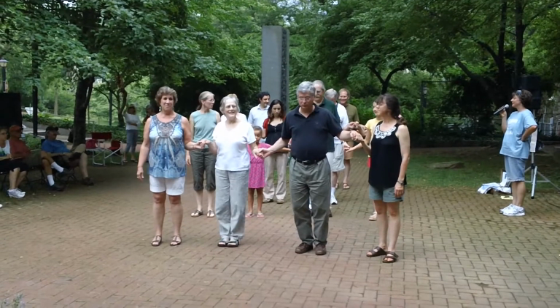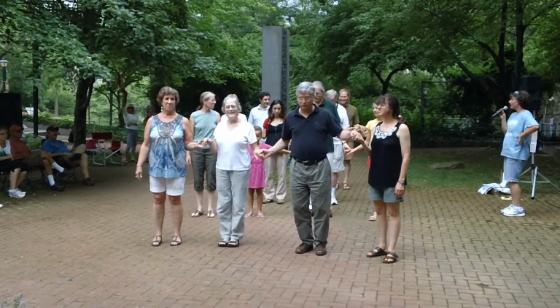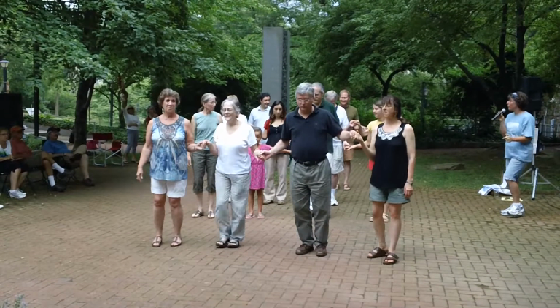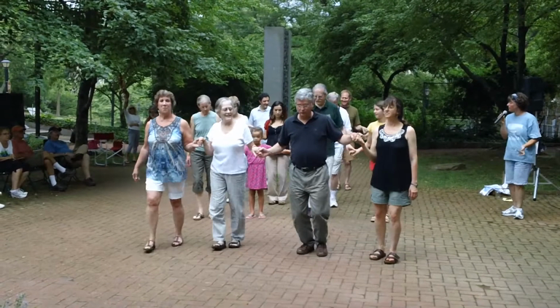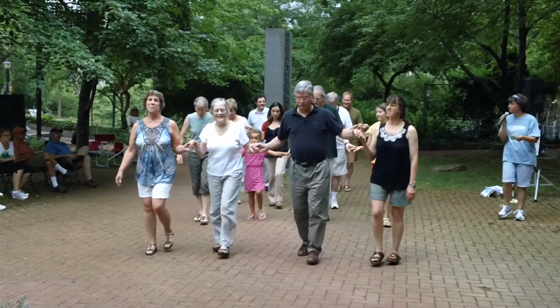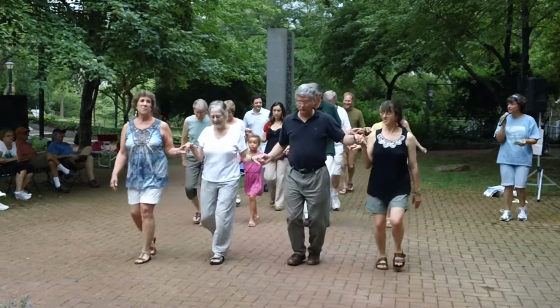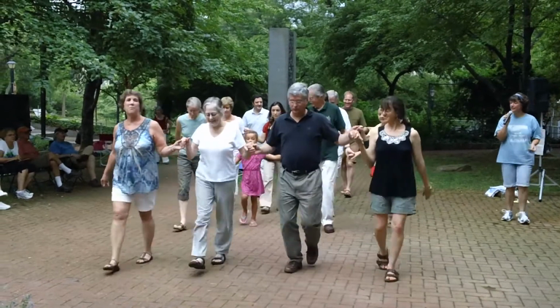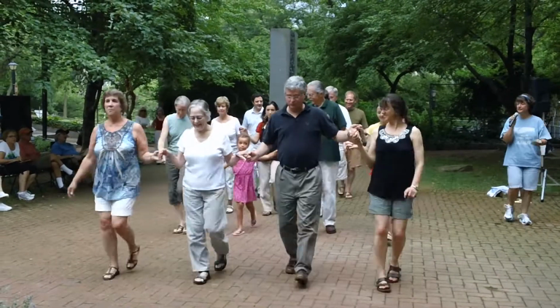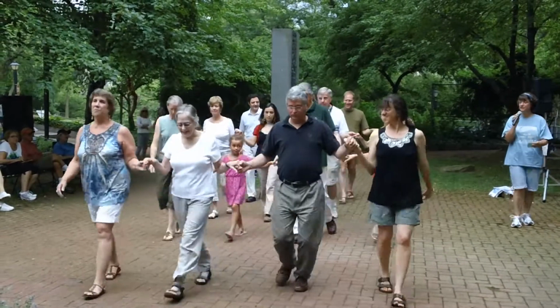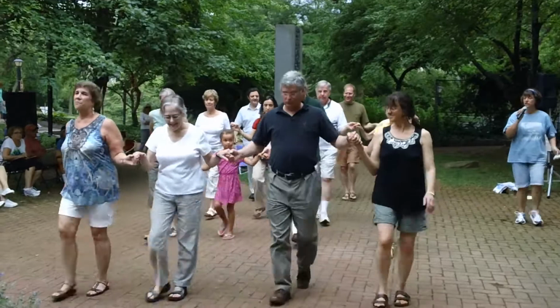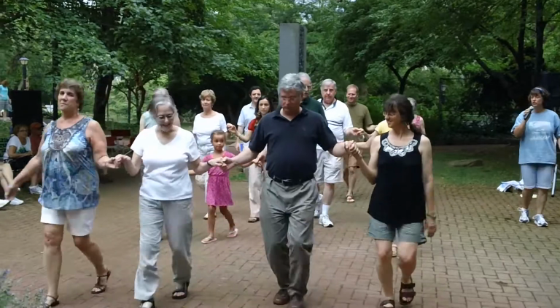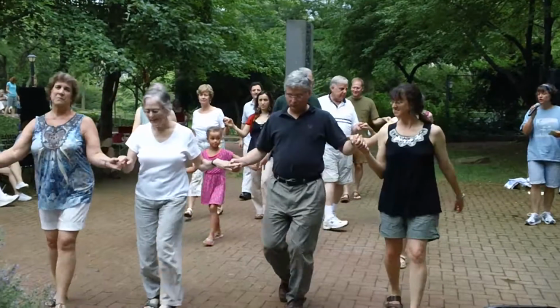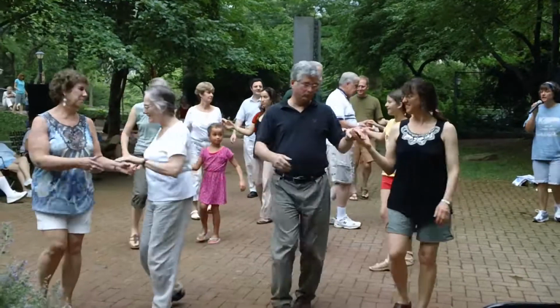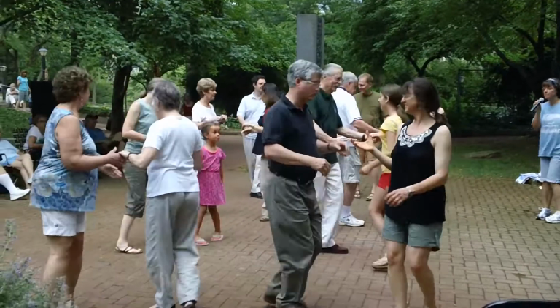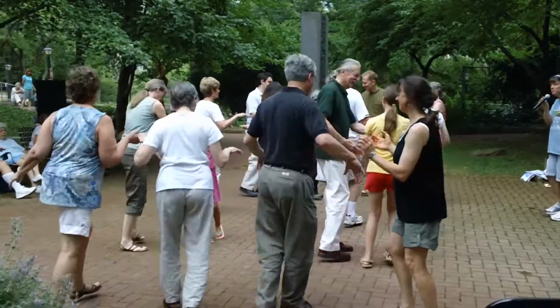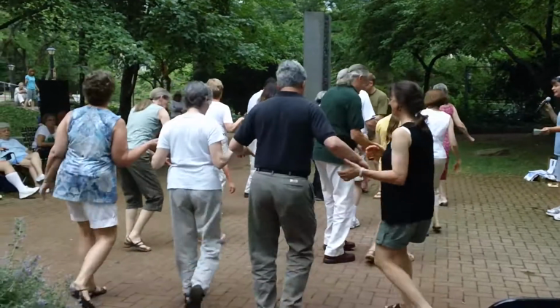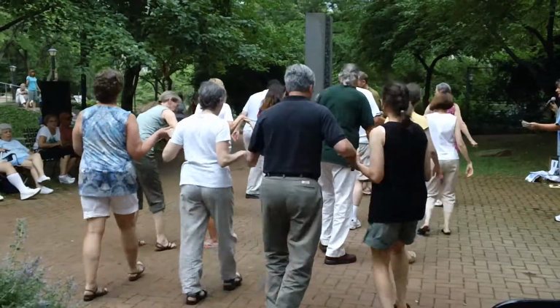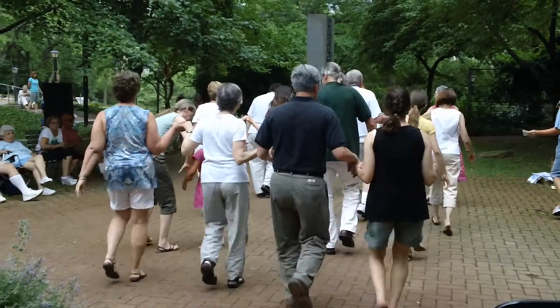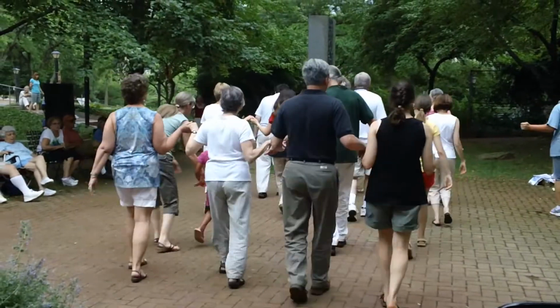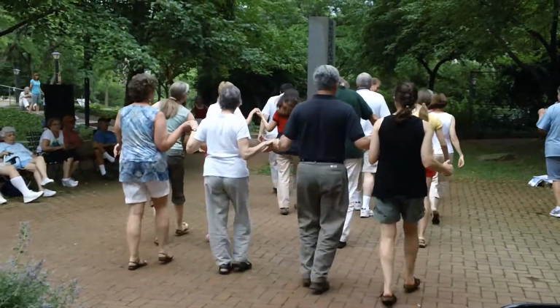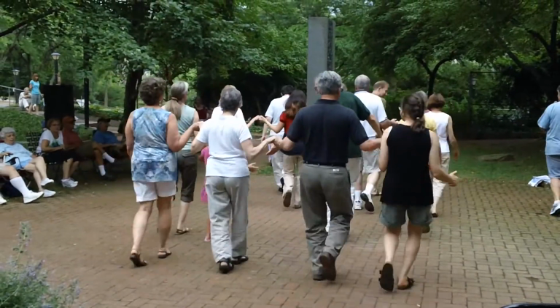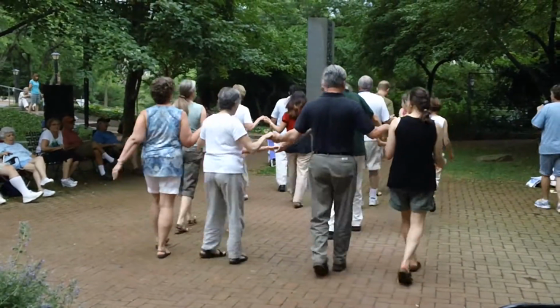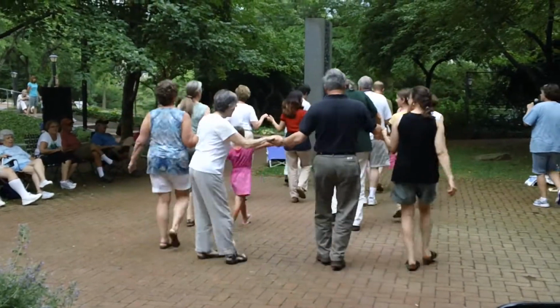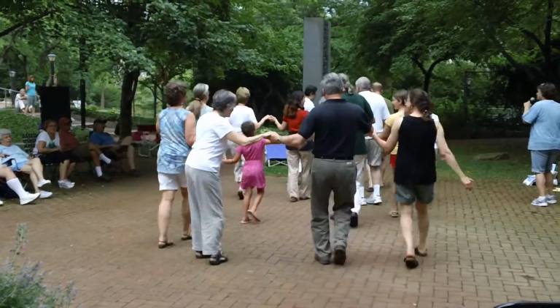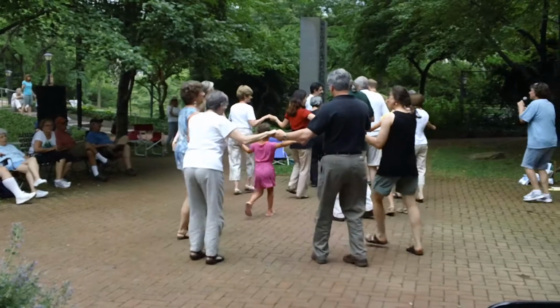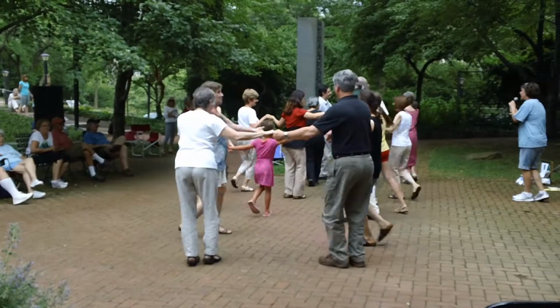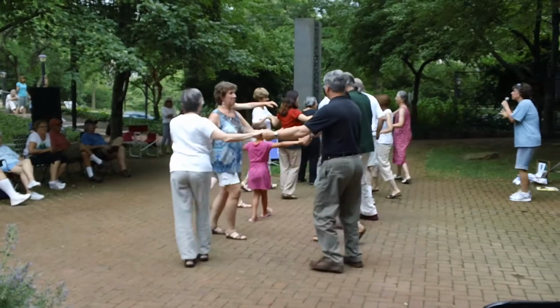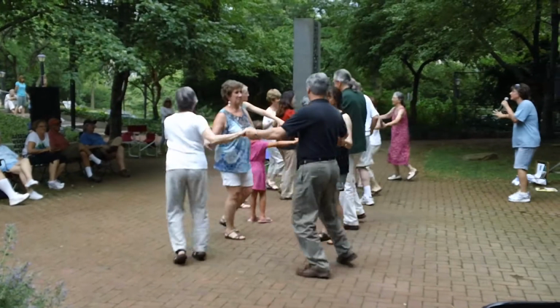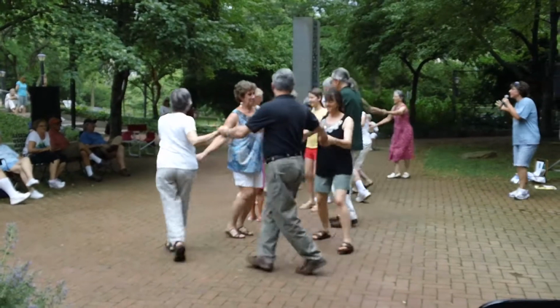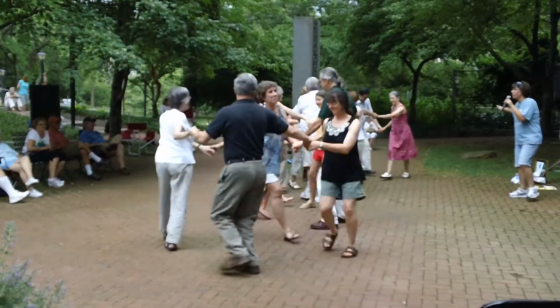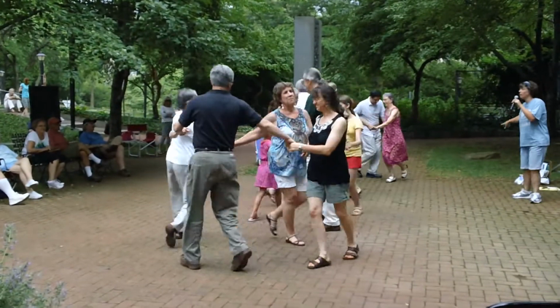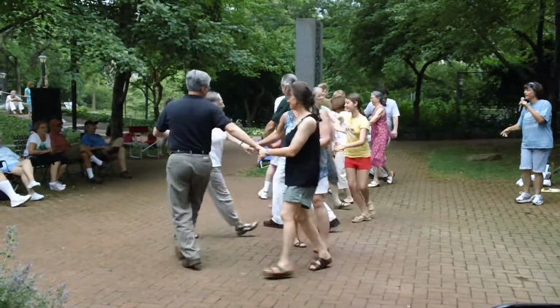Down the hall, turn a little bit, come on back, bend to a circle, and circle to the left all the way.